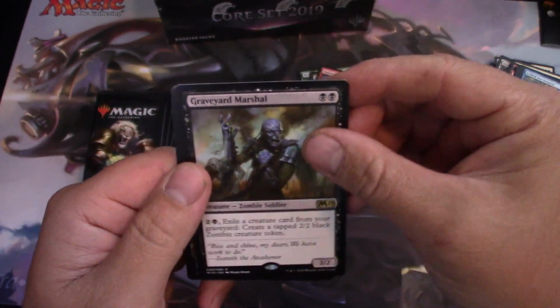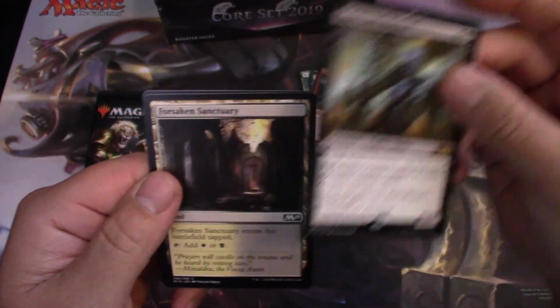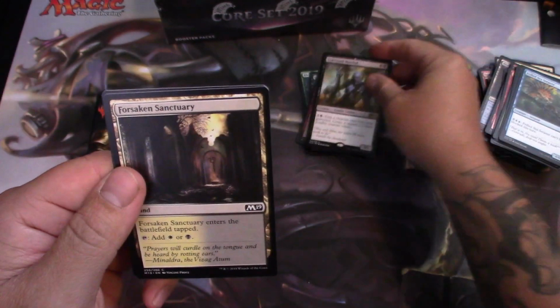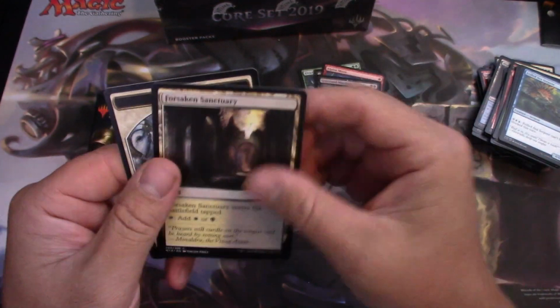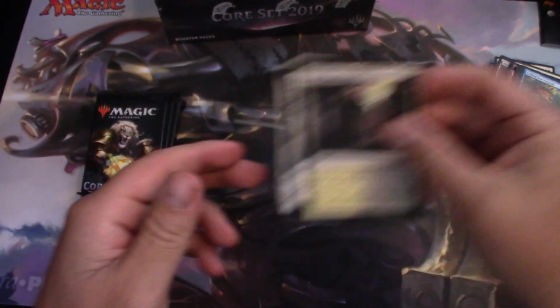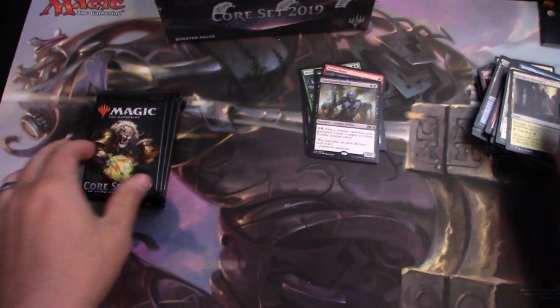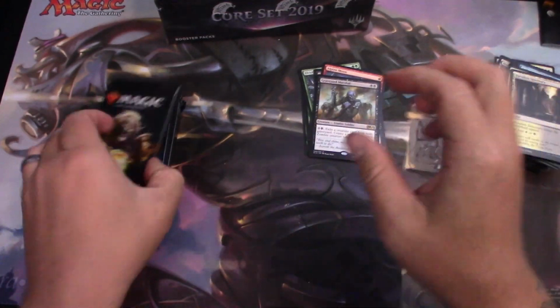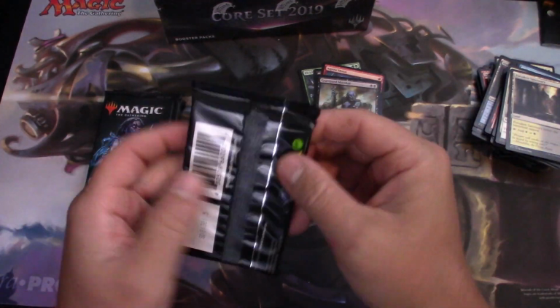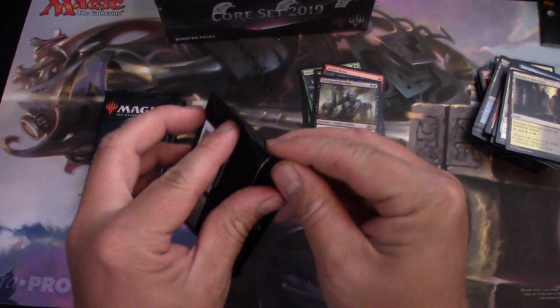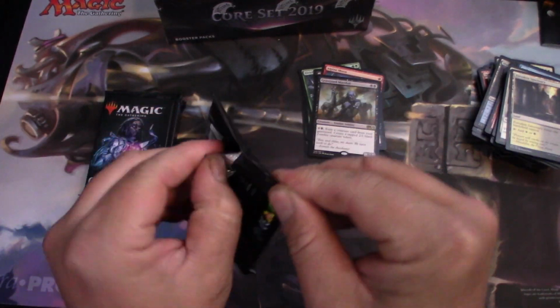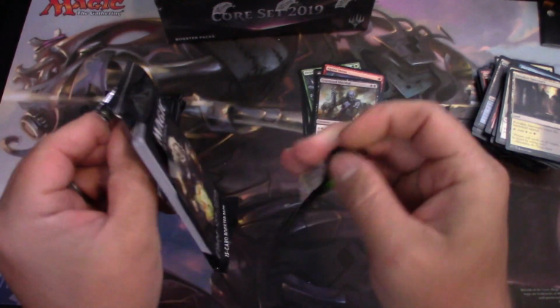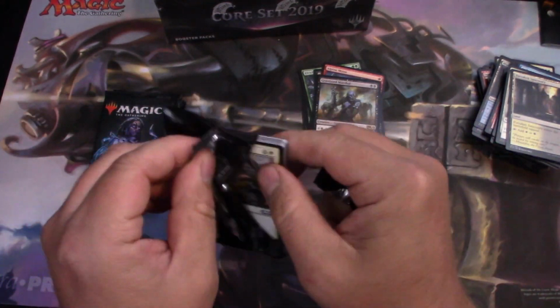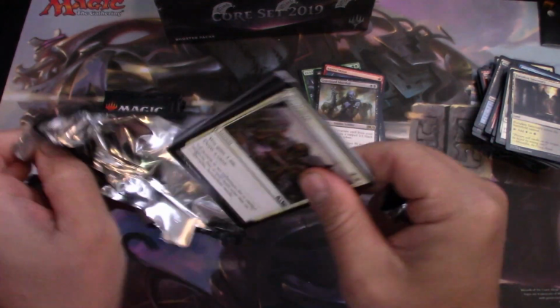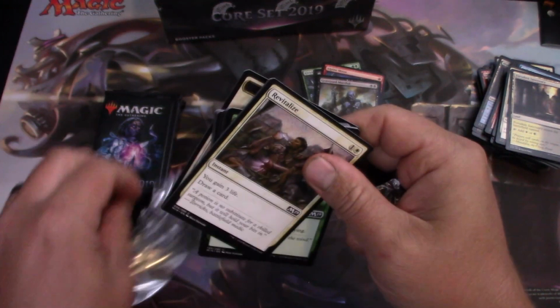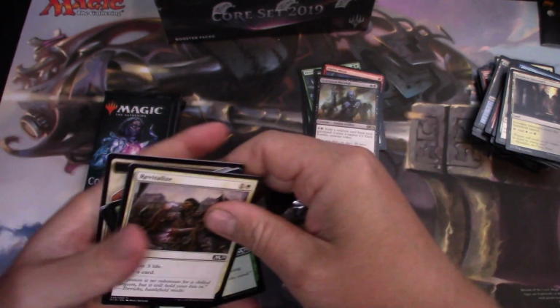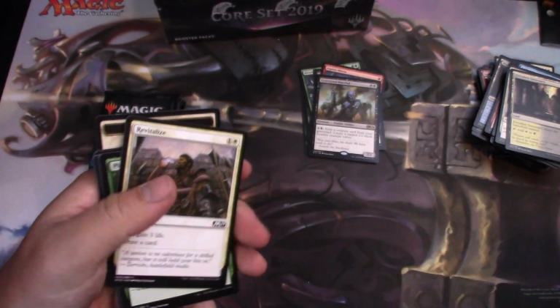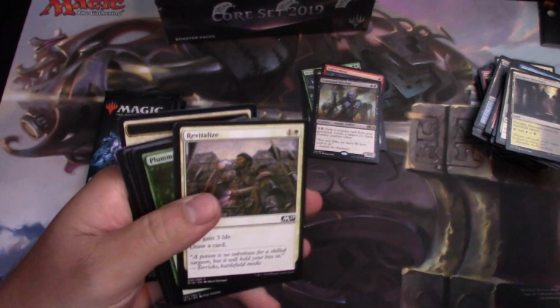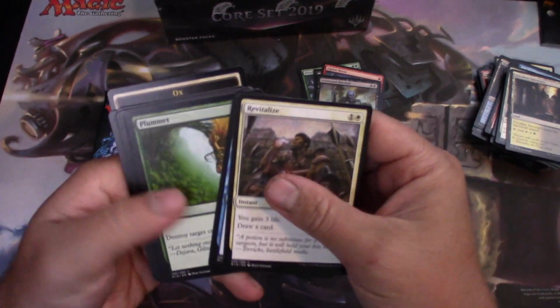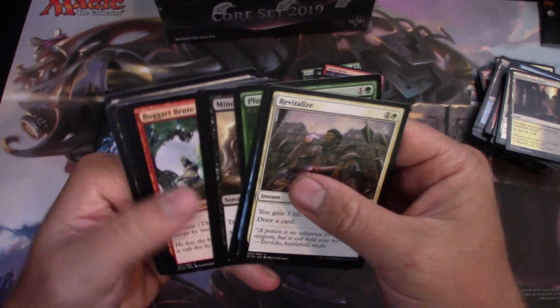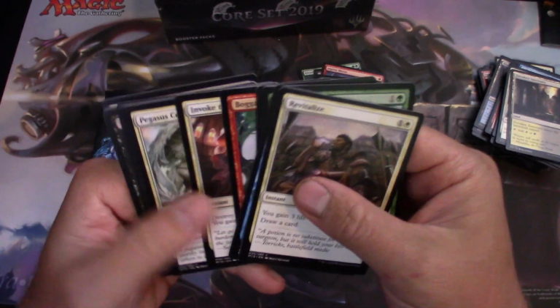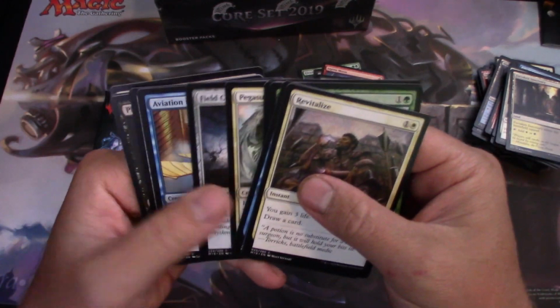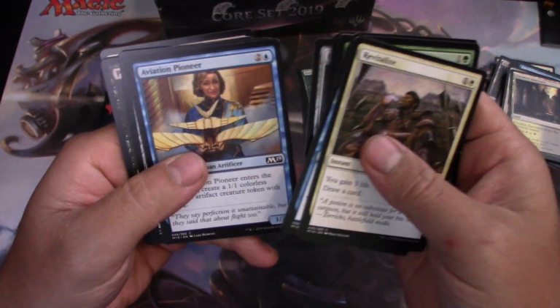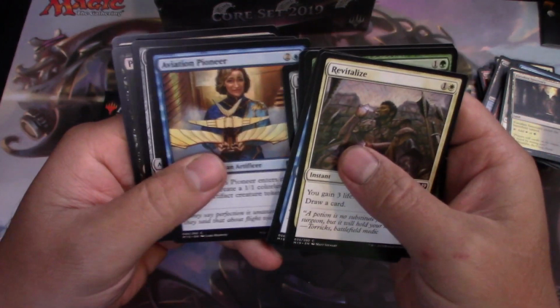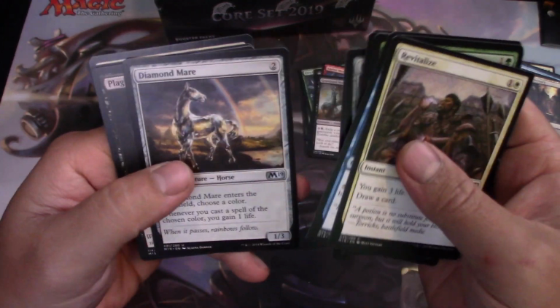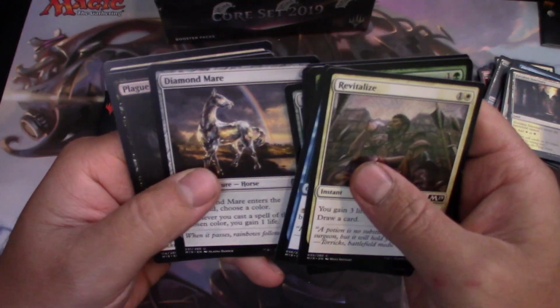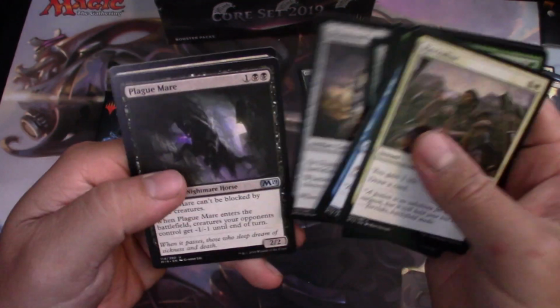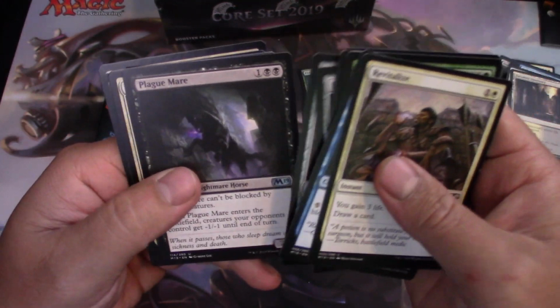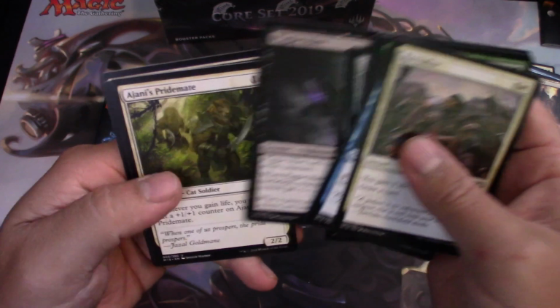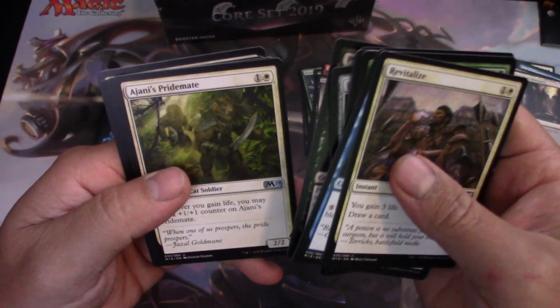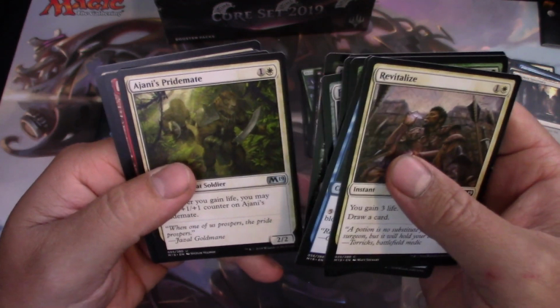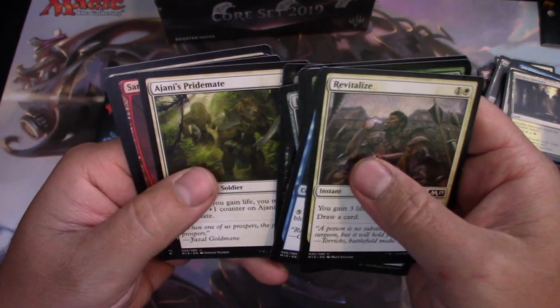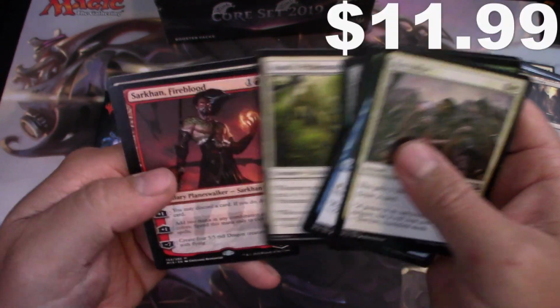I do want to make a zombie deck. Diamond Mare, Plague Mare, Ajani's Pride Mate.